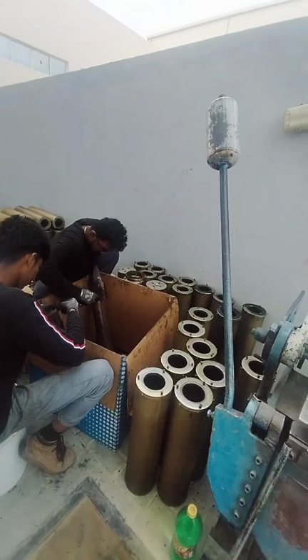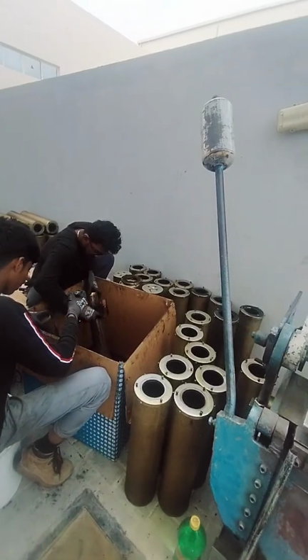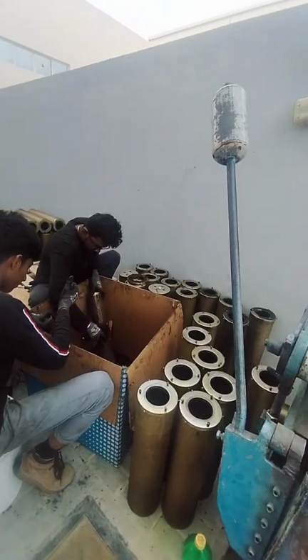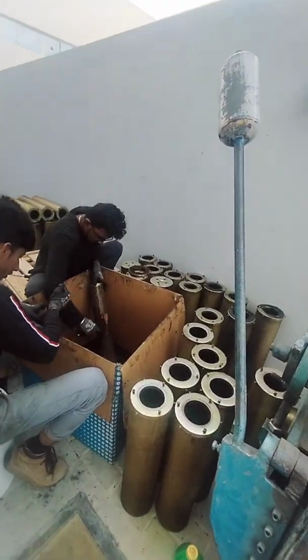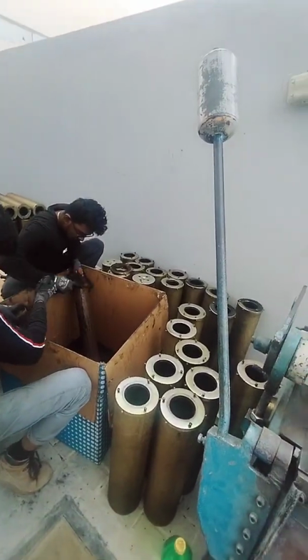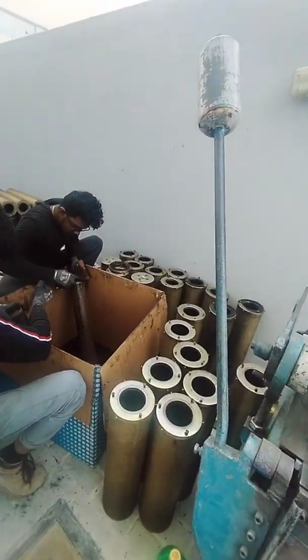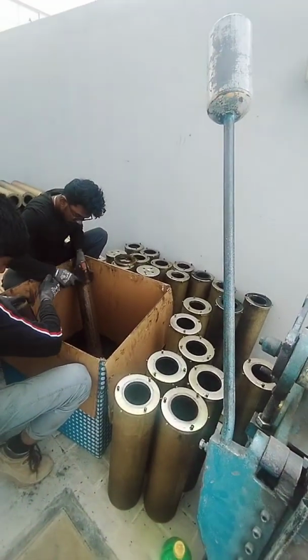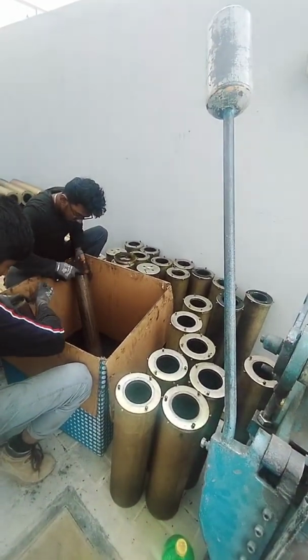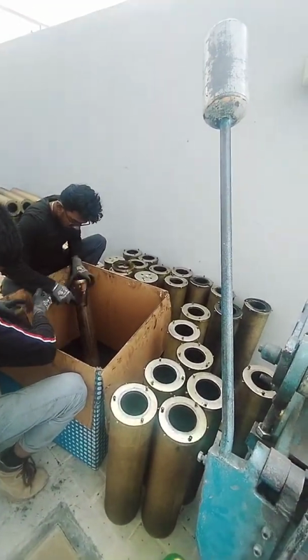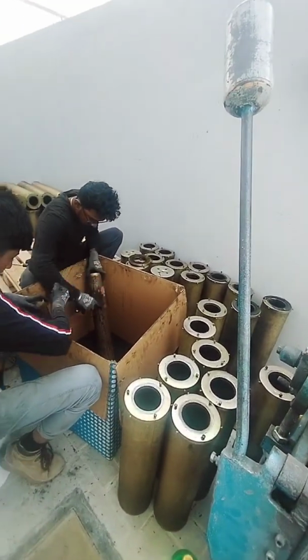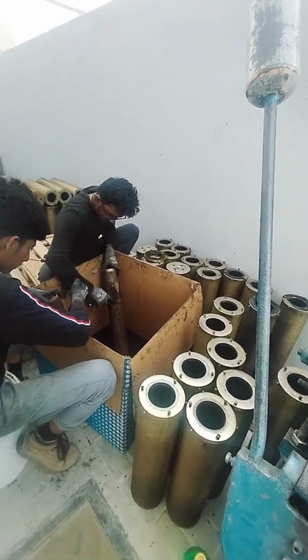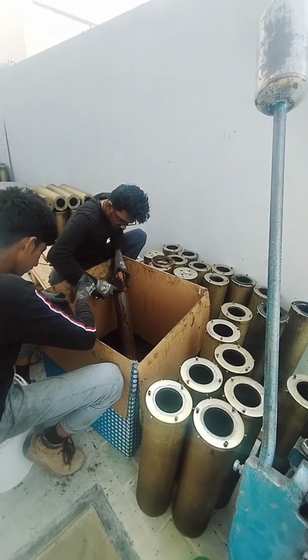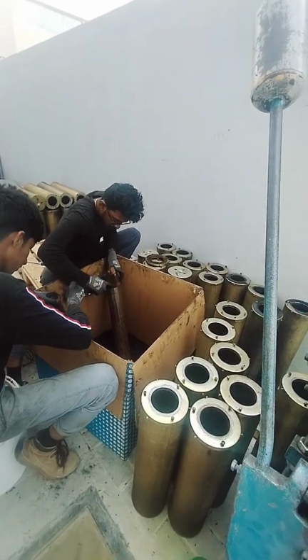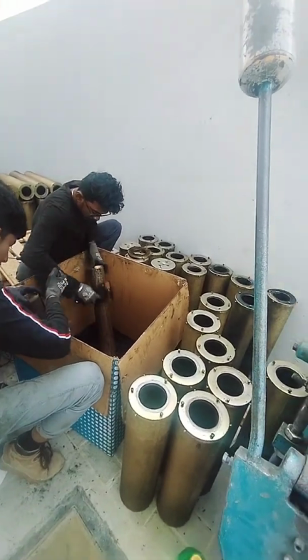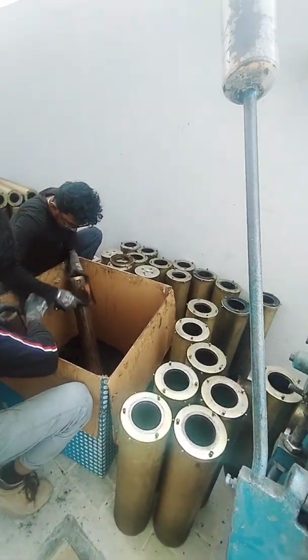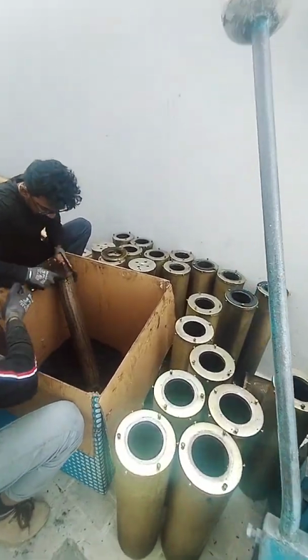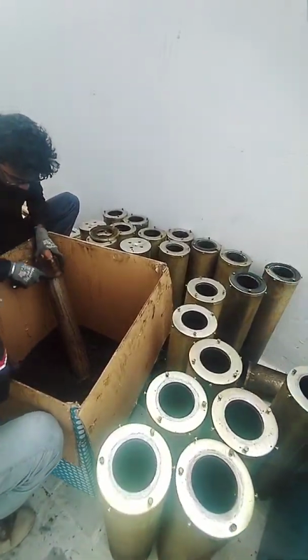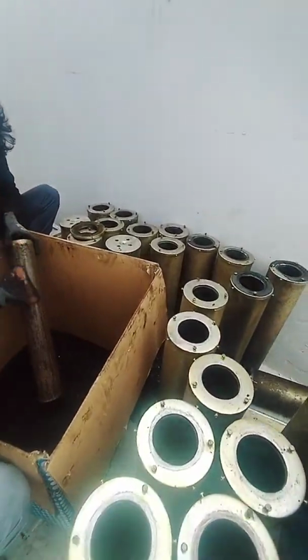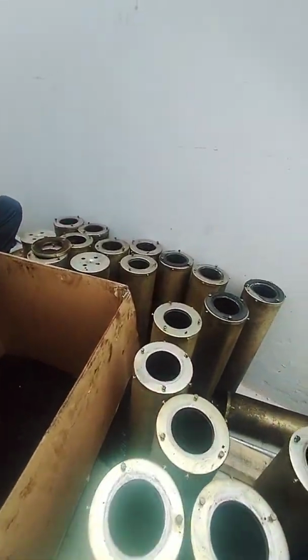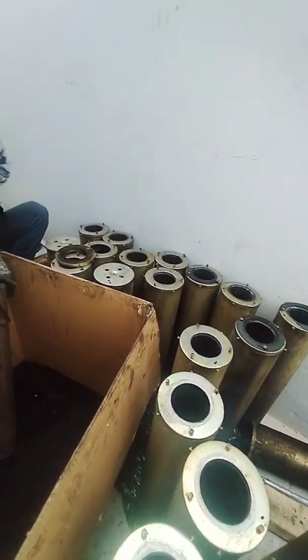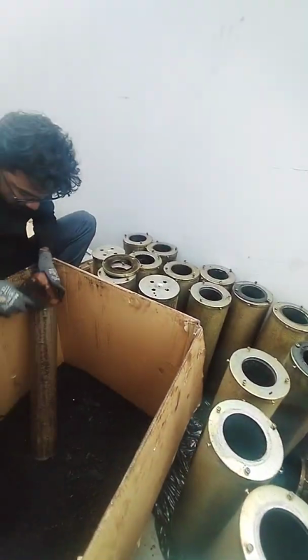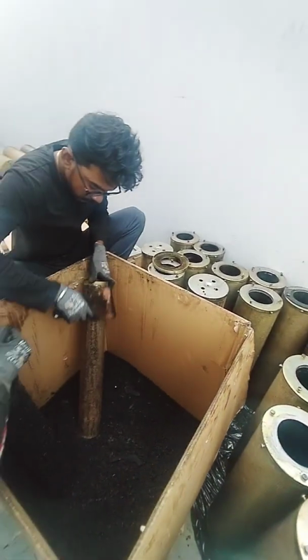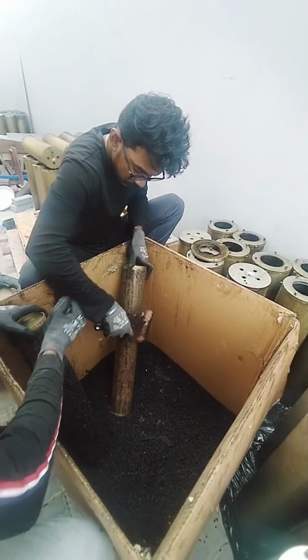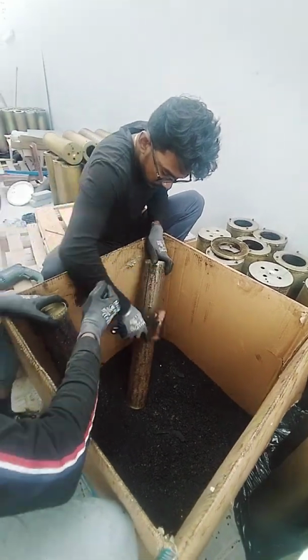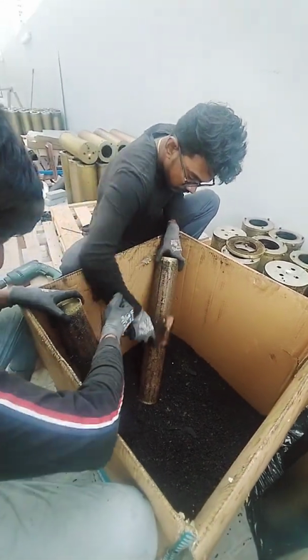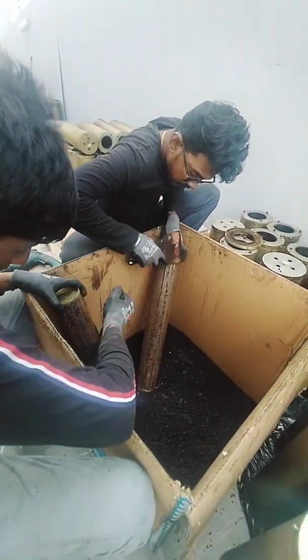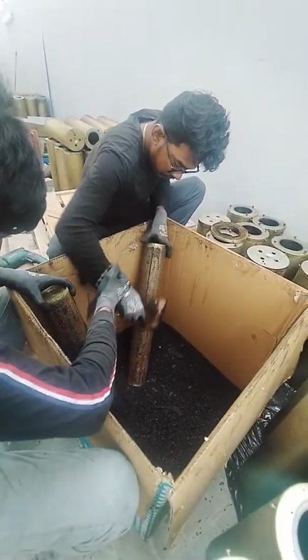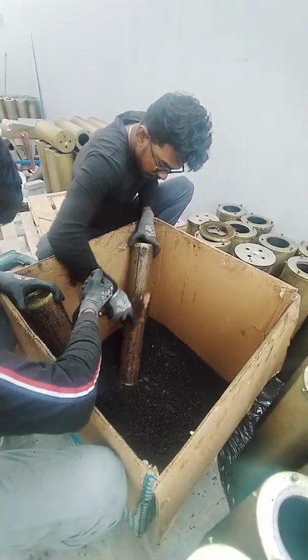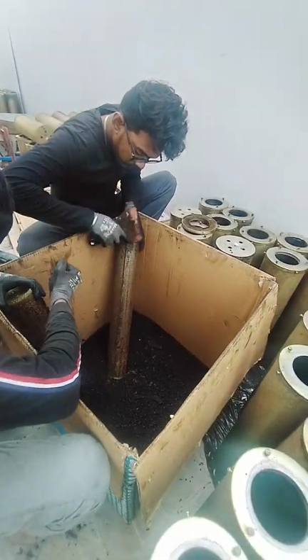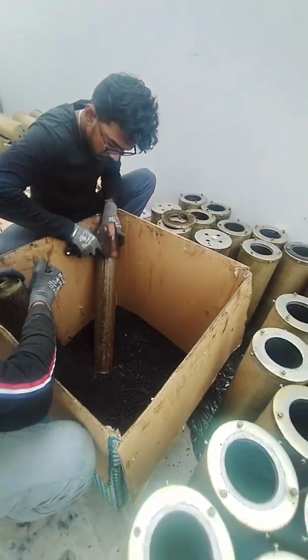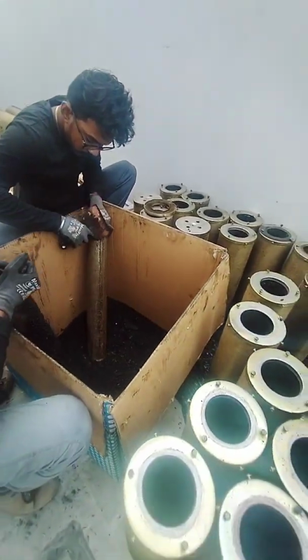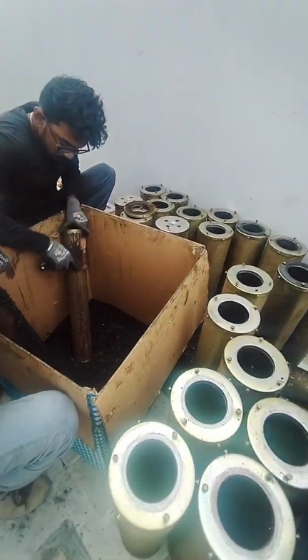Hi, good evening. This is from K-Filters. We are just cleaning the Carbon Filtered Cartridges itself, which is Carbon Cartridges Constance — showing how we can clean and refill the Carbon Cartridges.